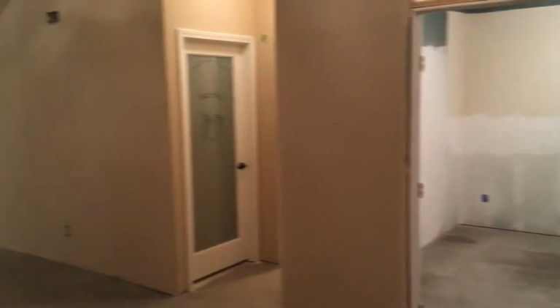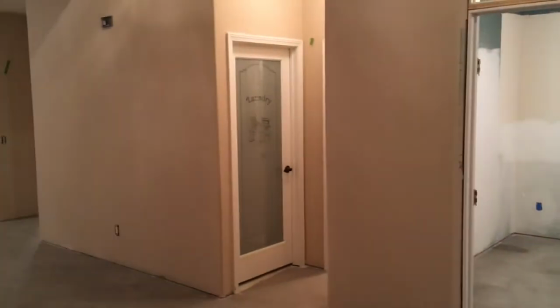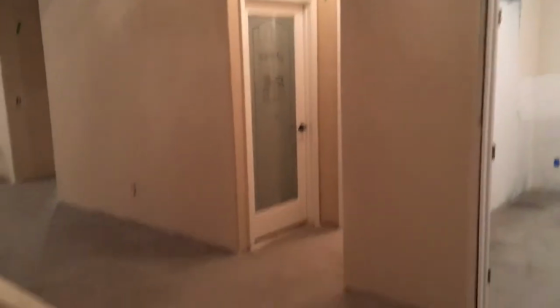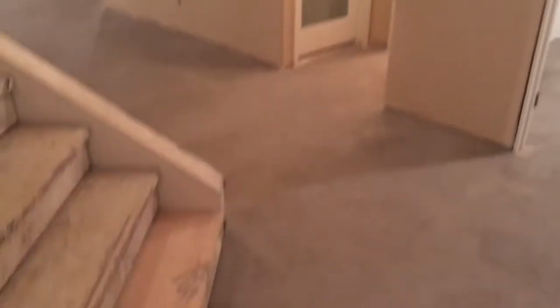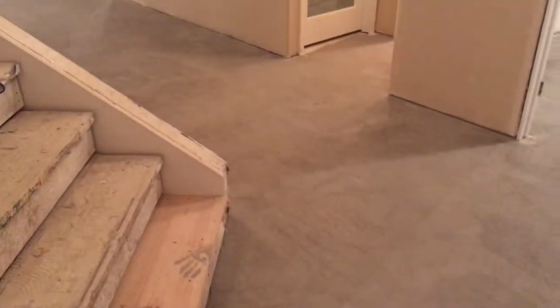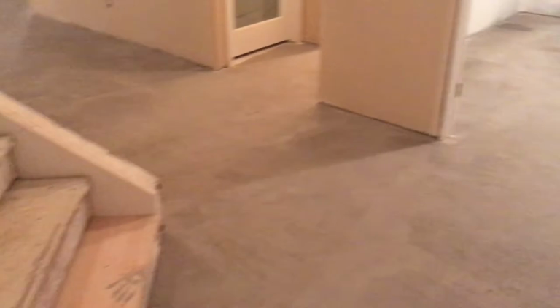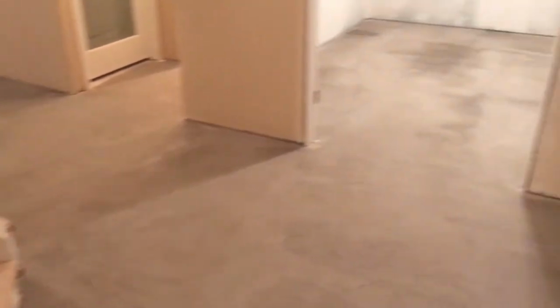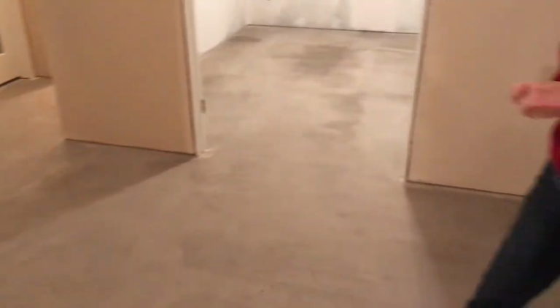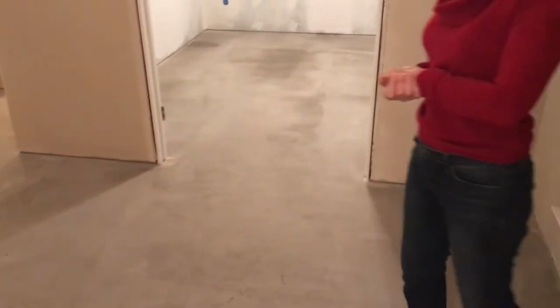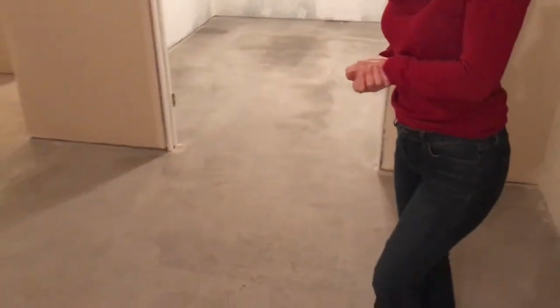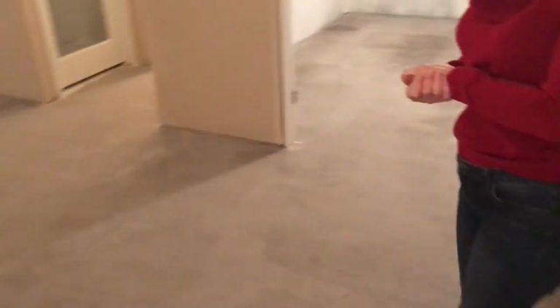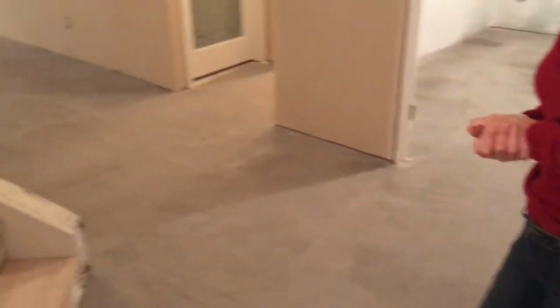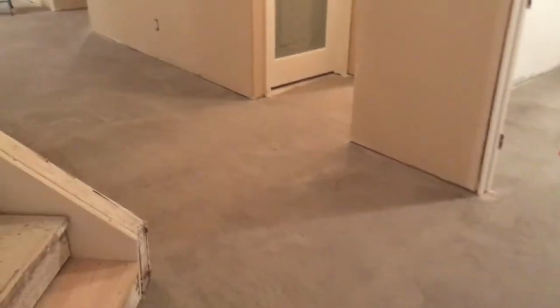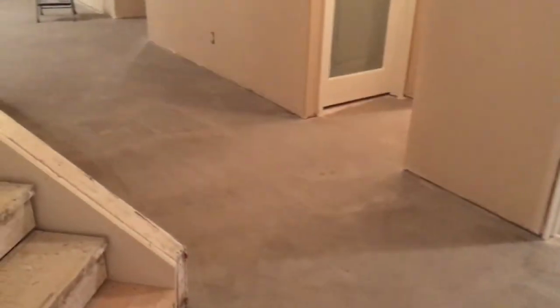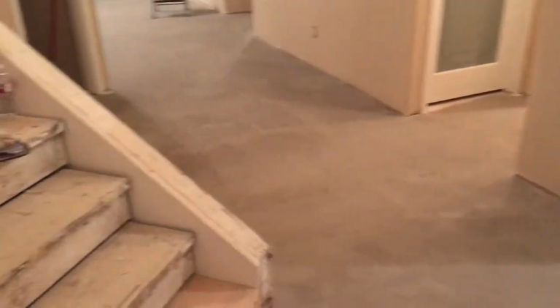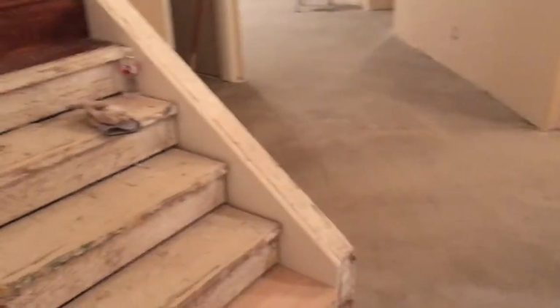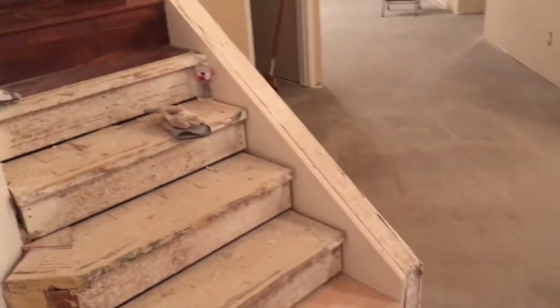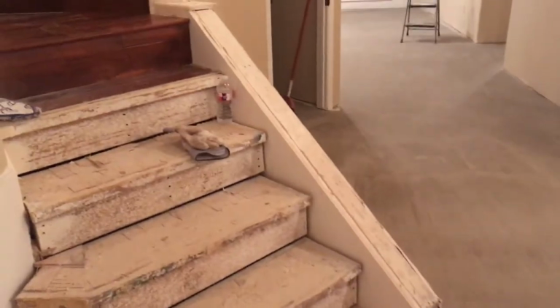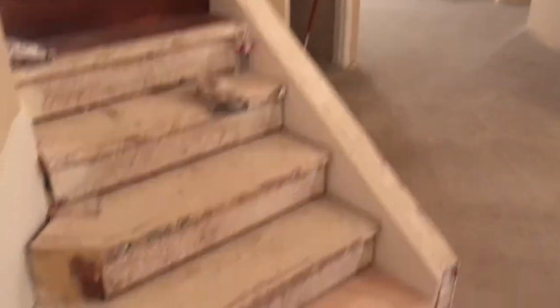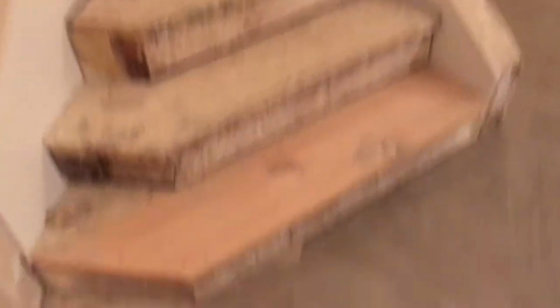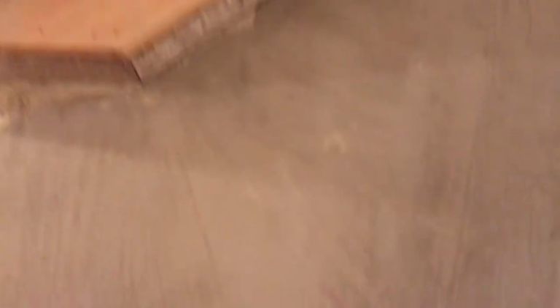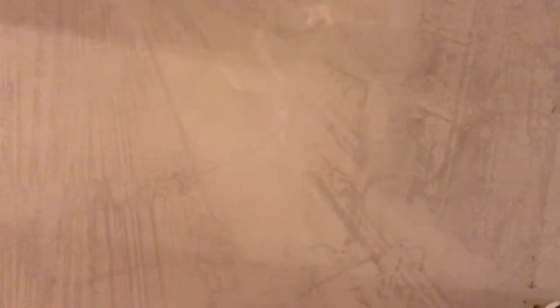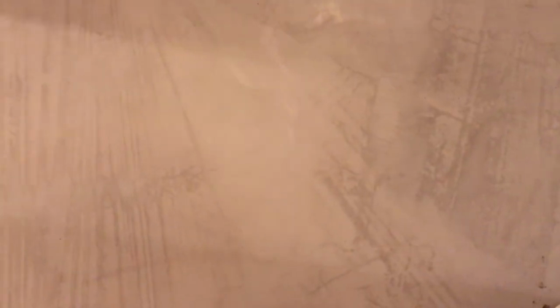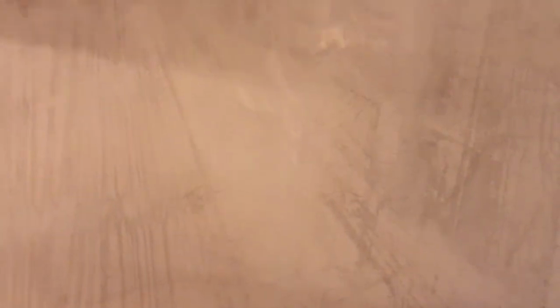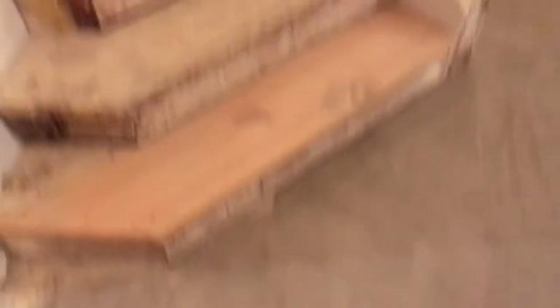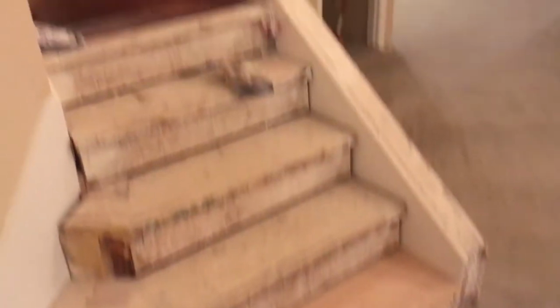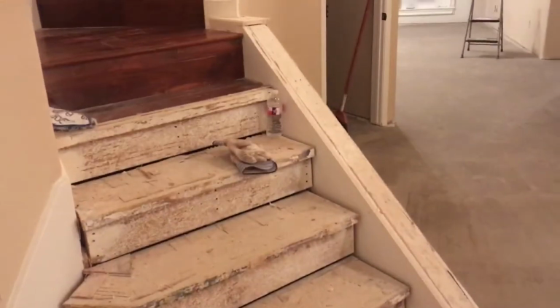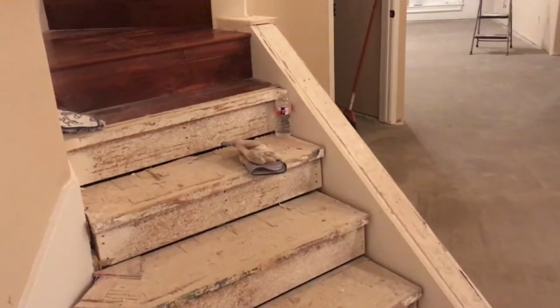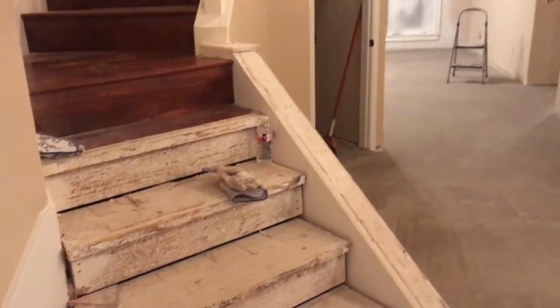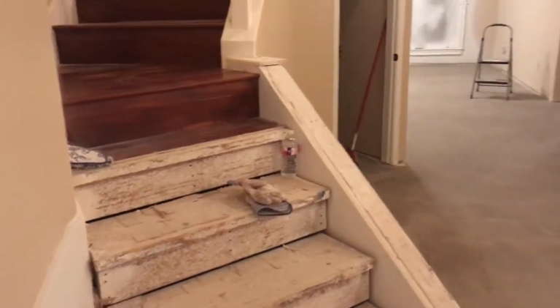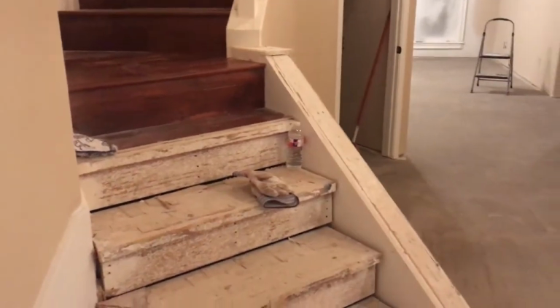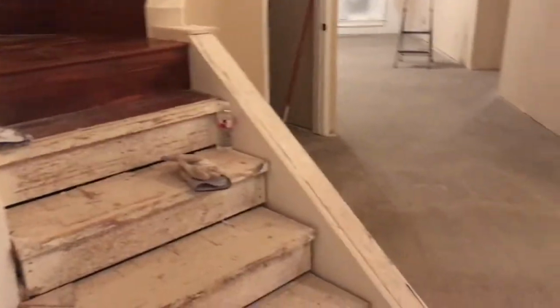We got the floors prepped today for installation. Installation is going to be tomorrow morning, and if you look down, you'll see a nice, smooth surface. That's a little smoother than we want to show them. Back up a little bit.